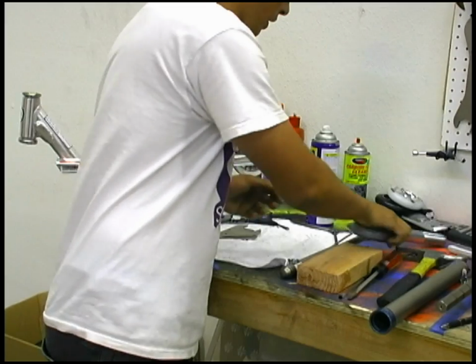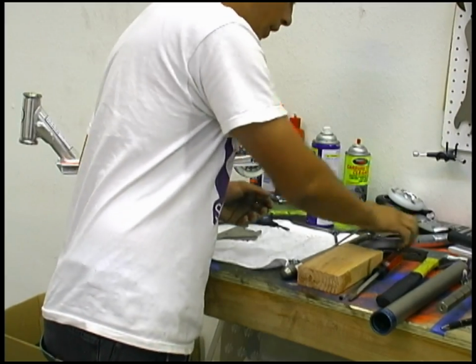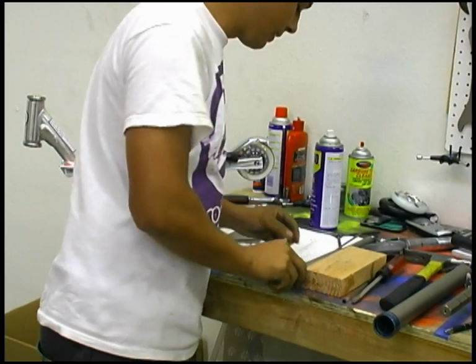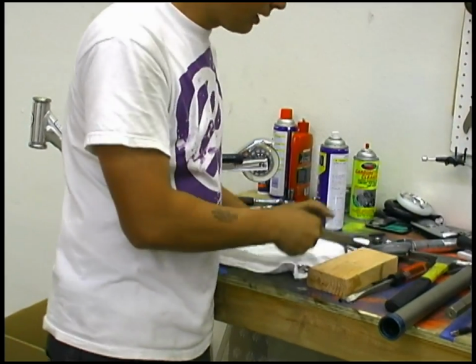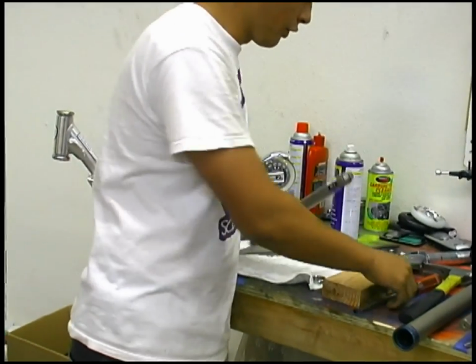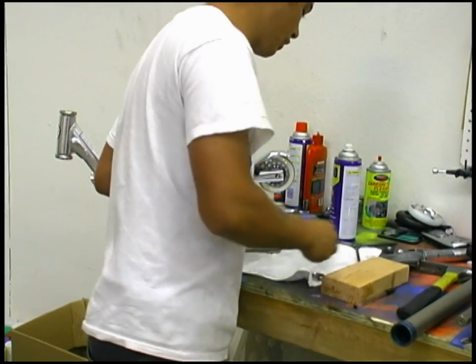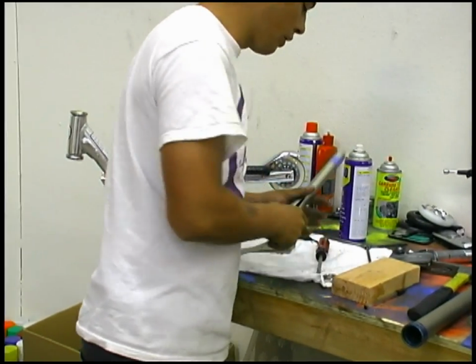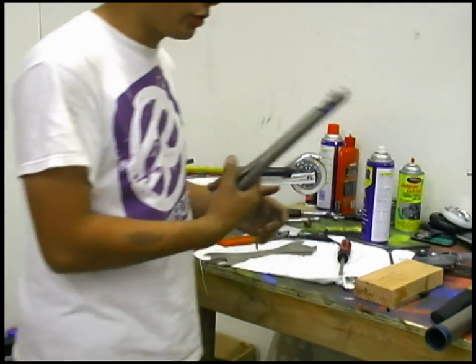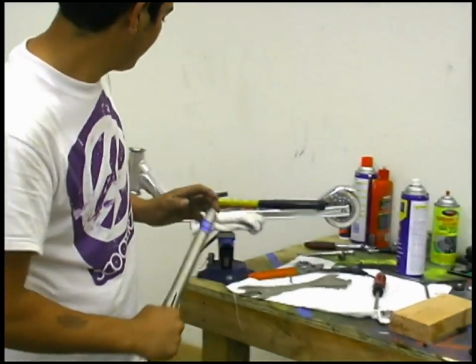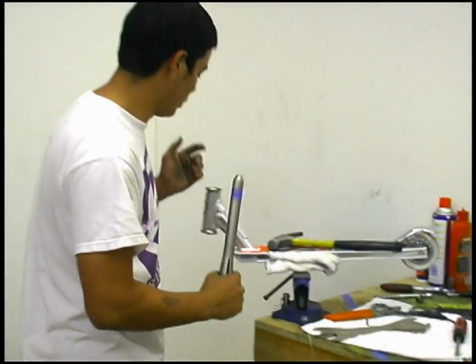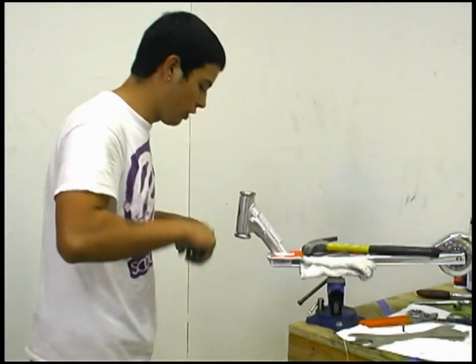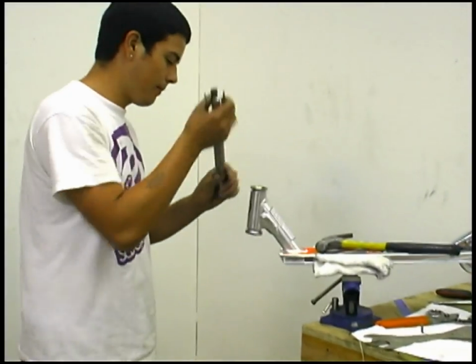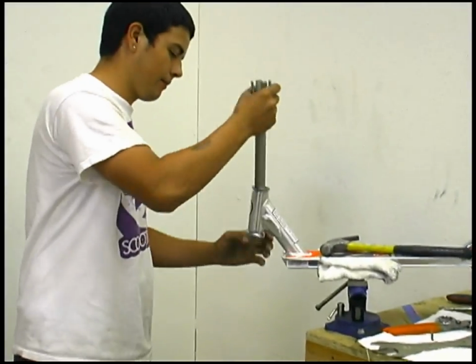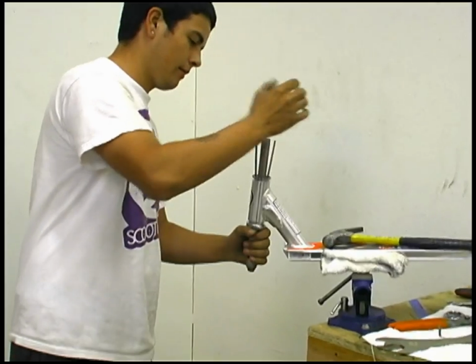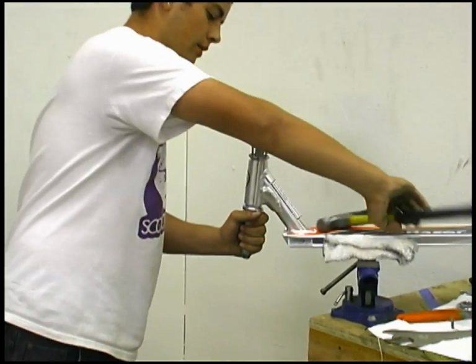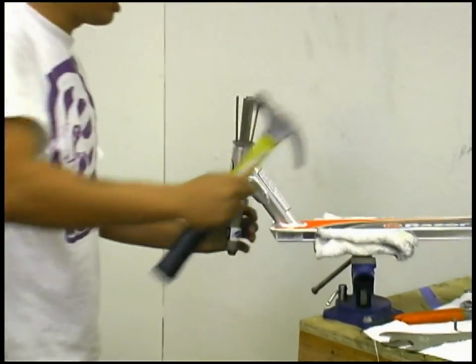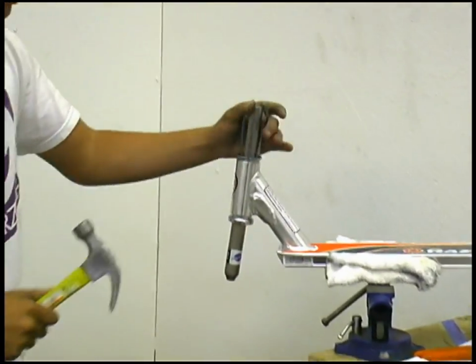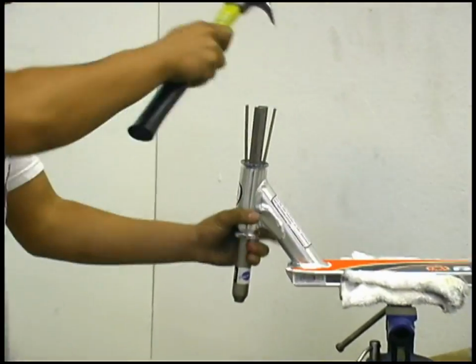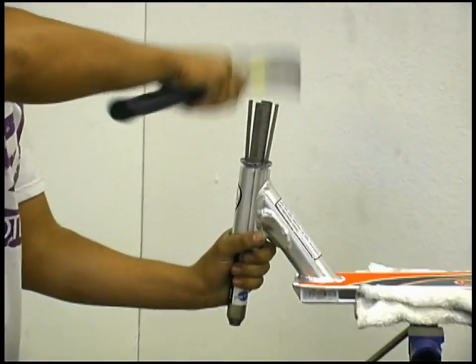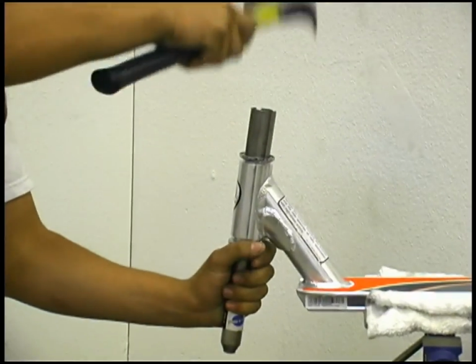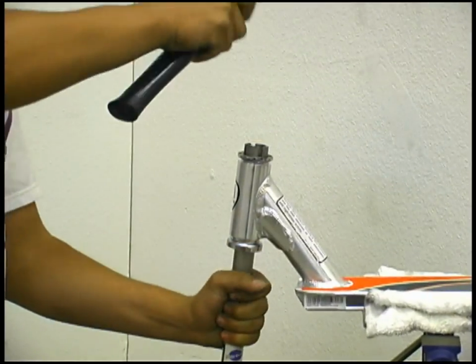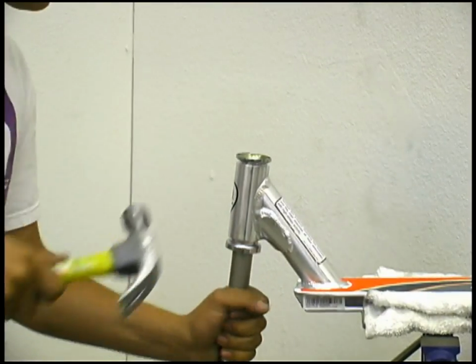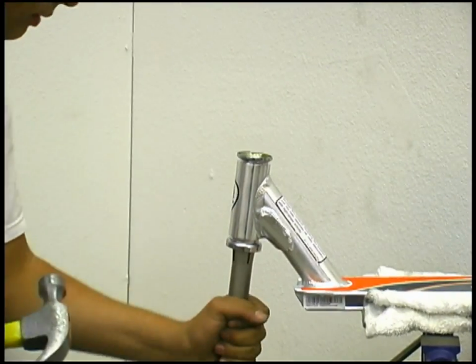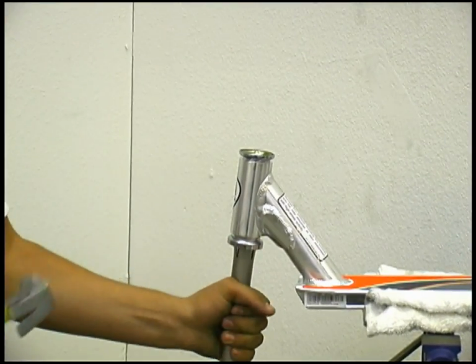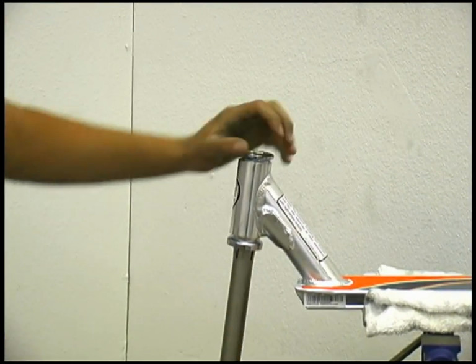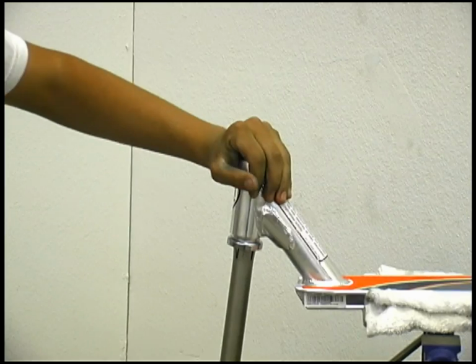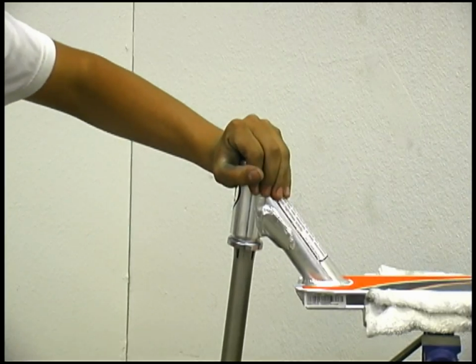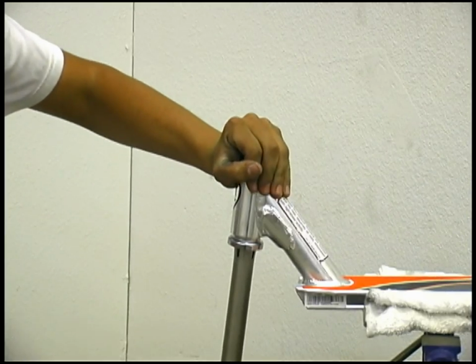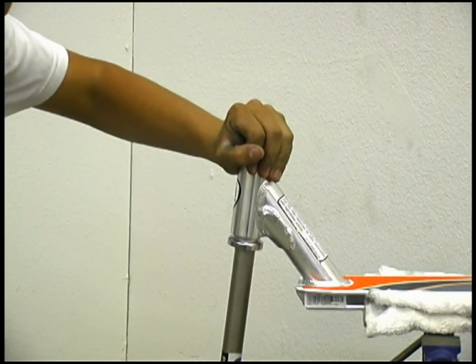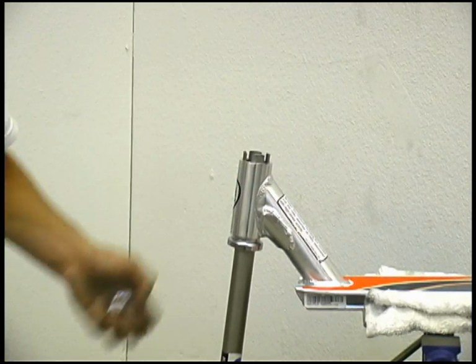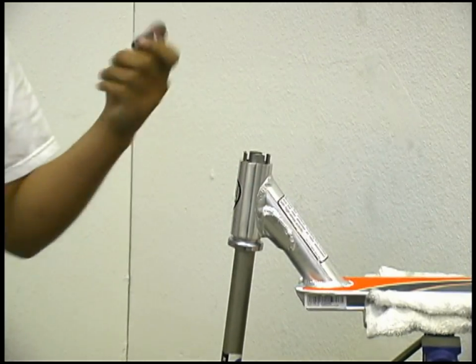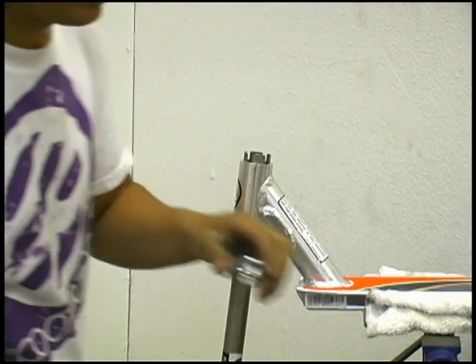And for the cups, again there's two ways of doing it. You can have the tool for it, which I'll show you right now. Just put it in there face down — makes a little popping noise — pops right out.